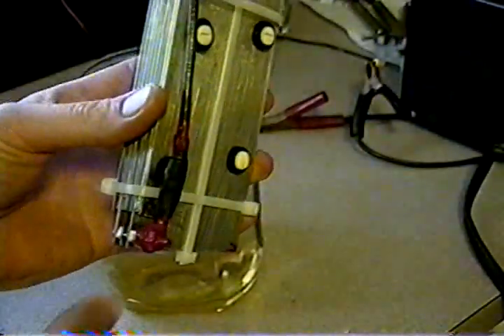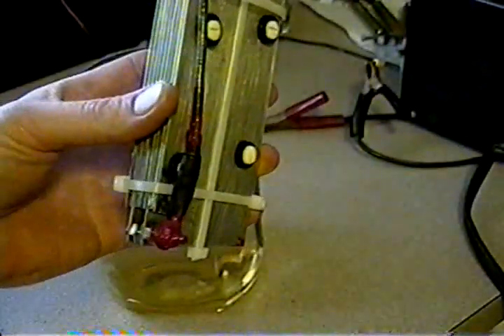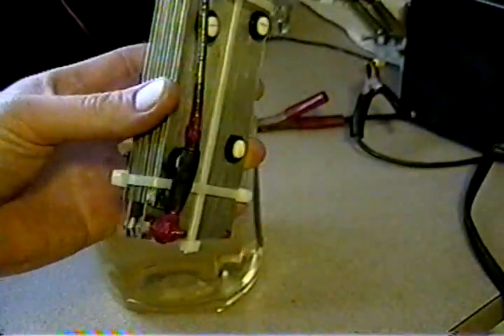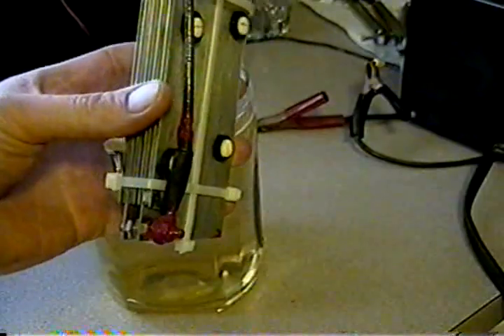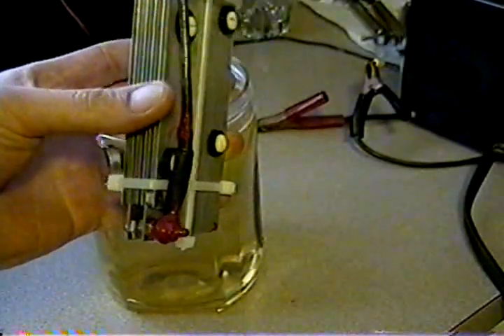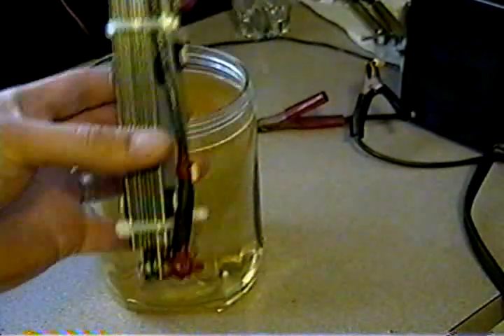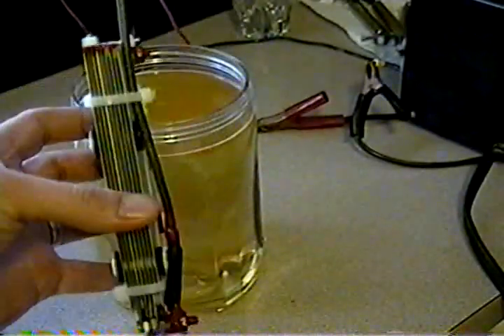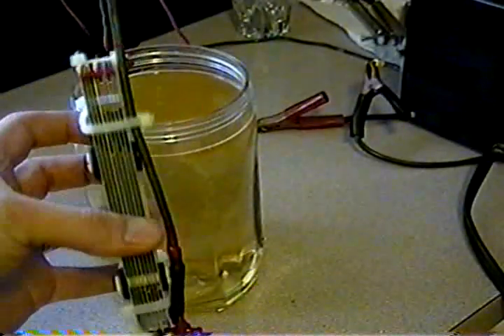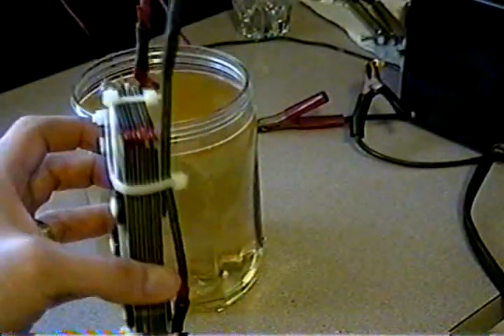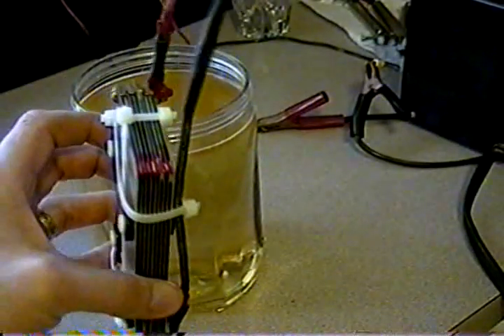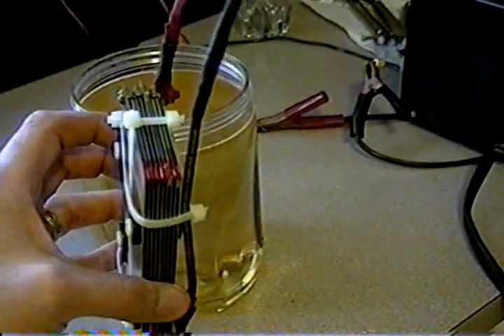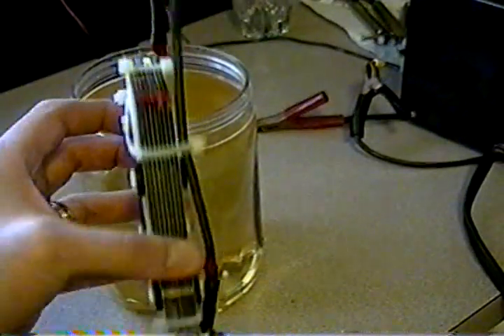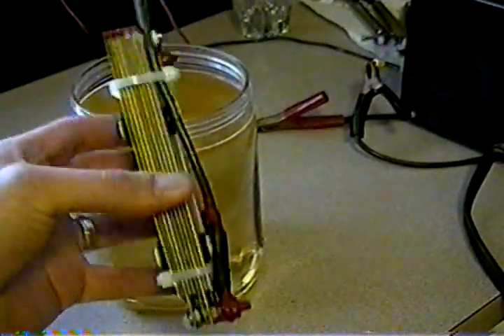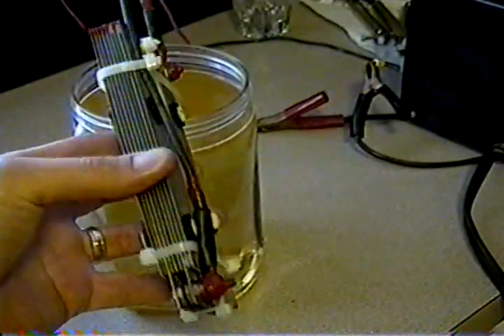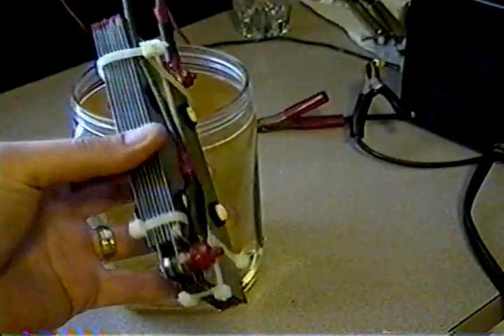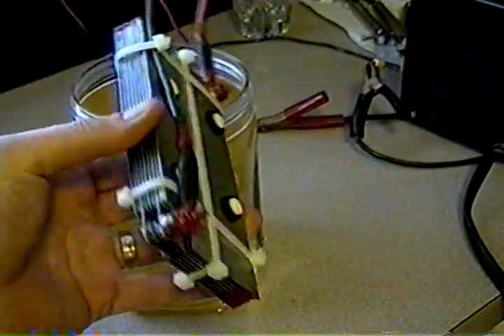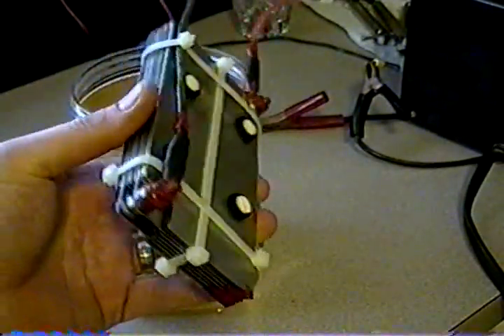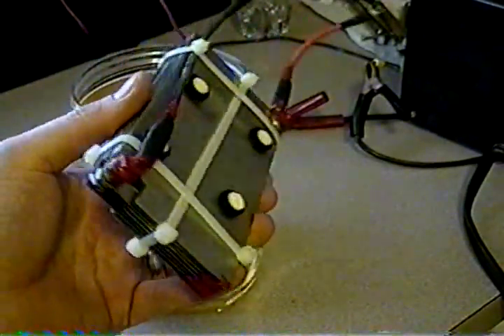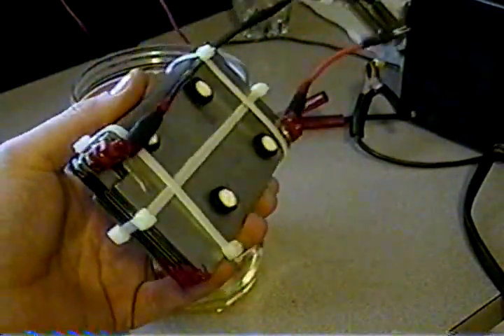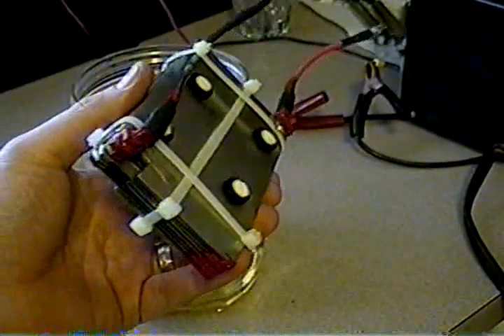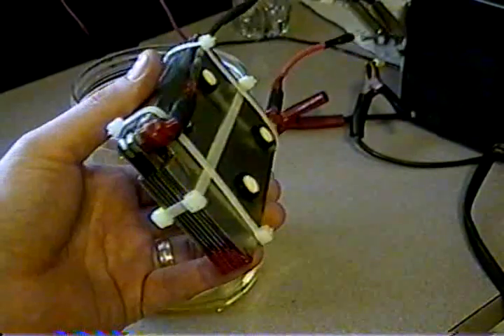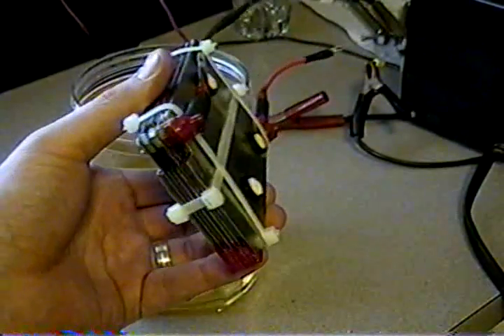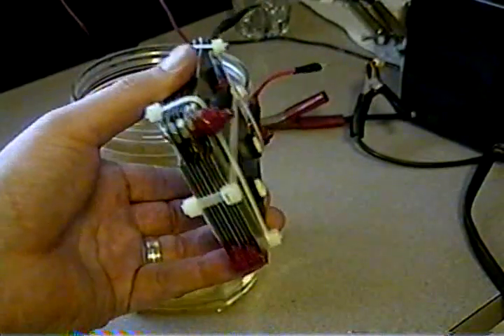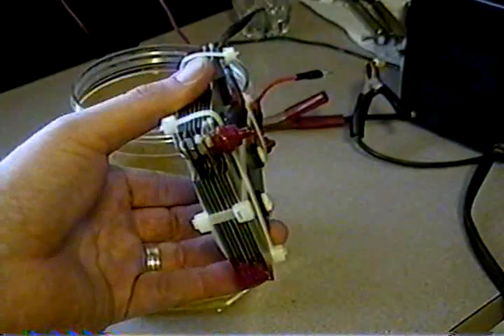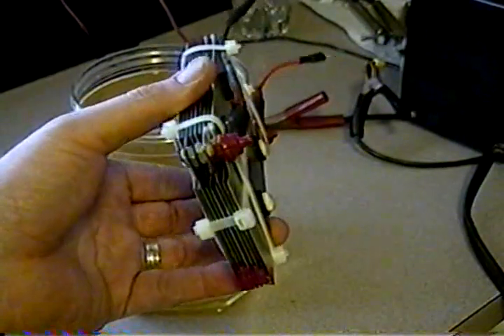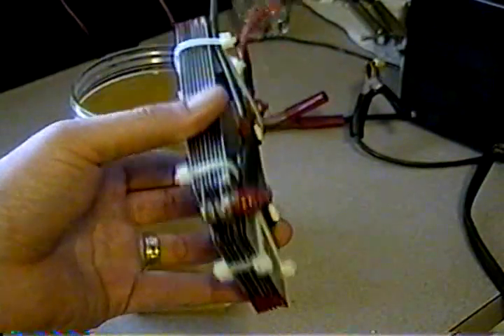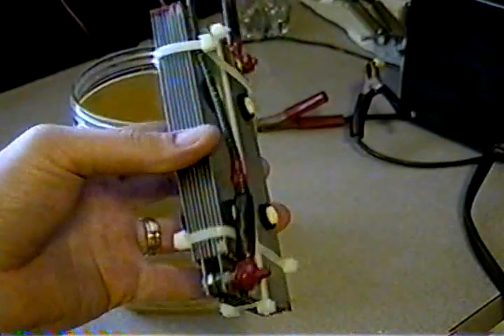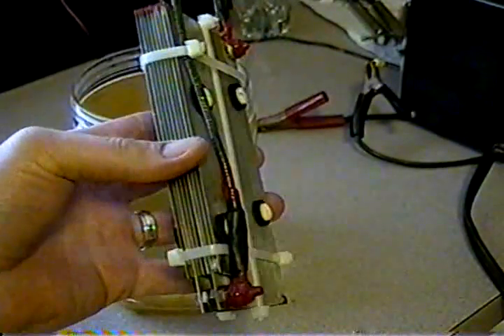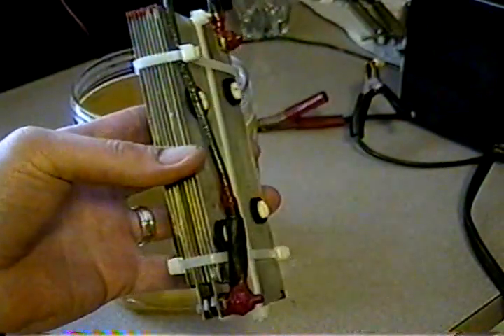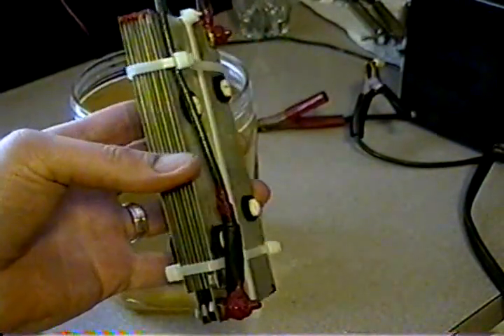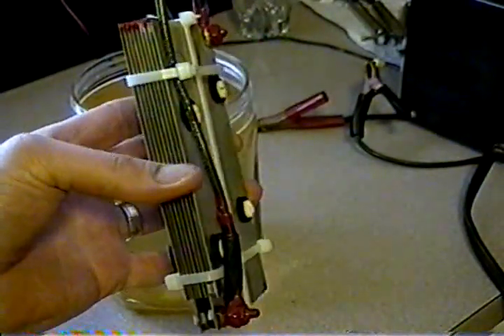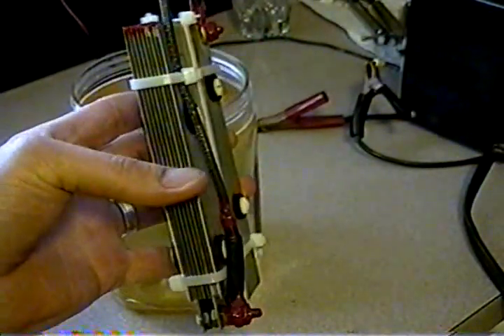I'm going to hook this up. I'm going to run it at about 20 amps, which is the operating amperage for the car, and you can see the production that comes out of this.